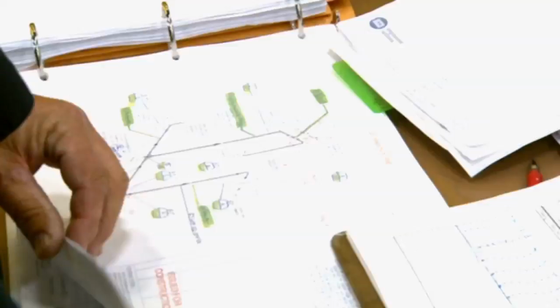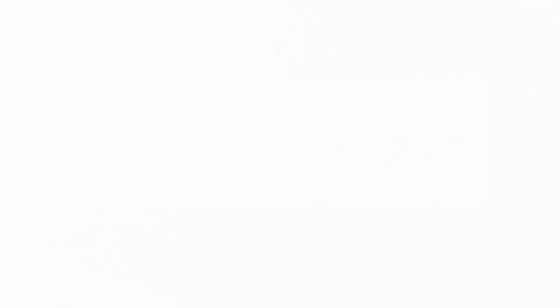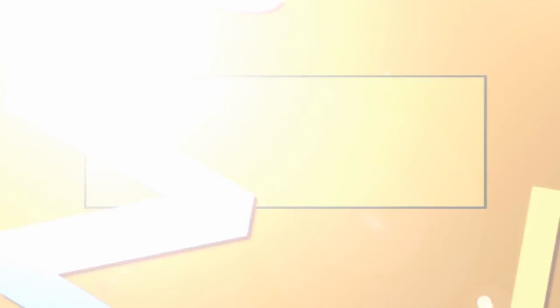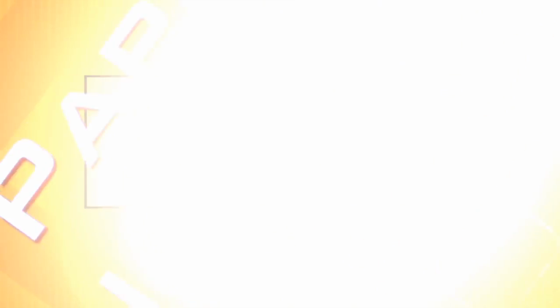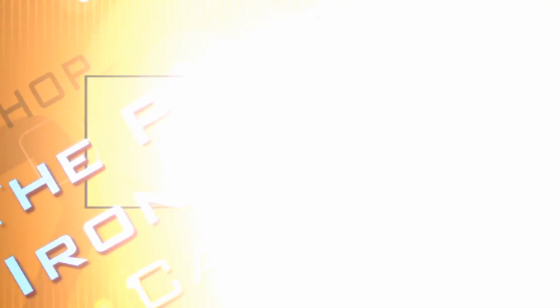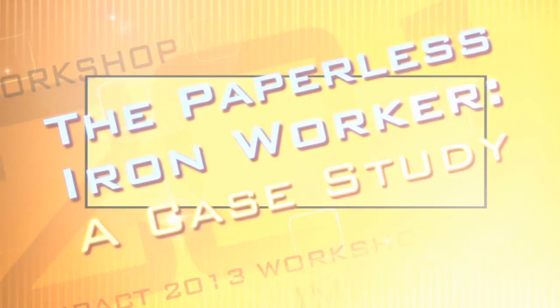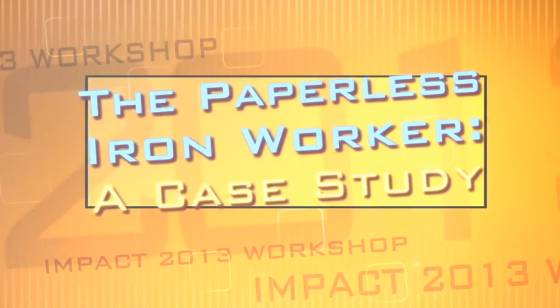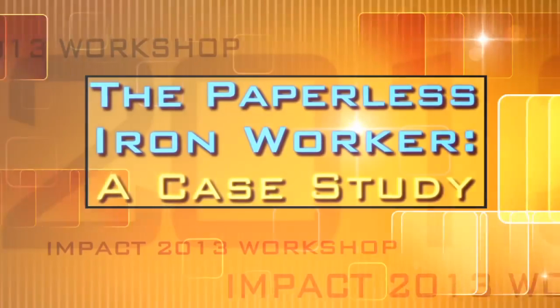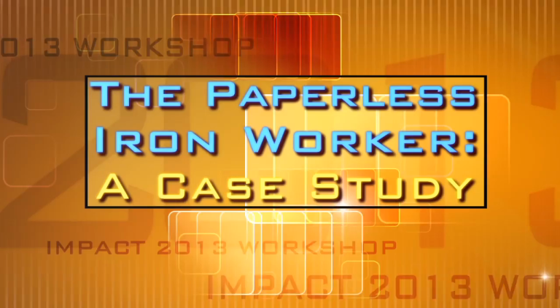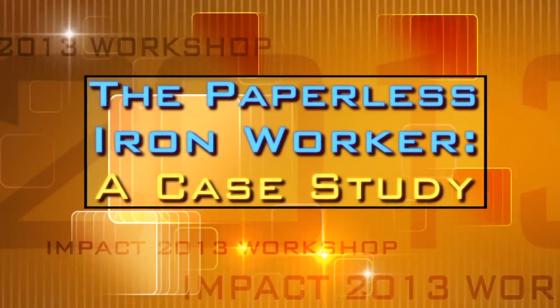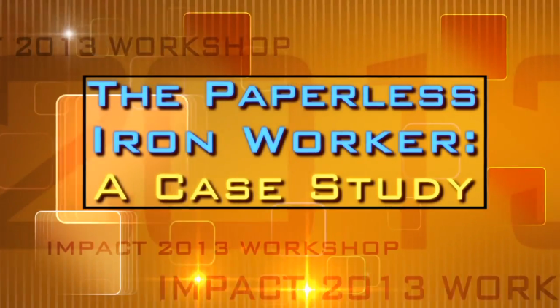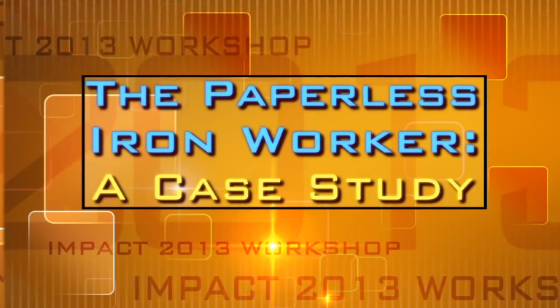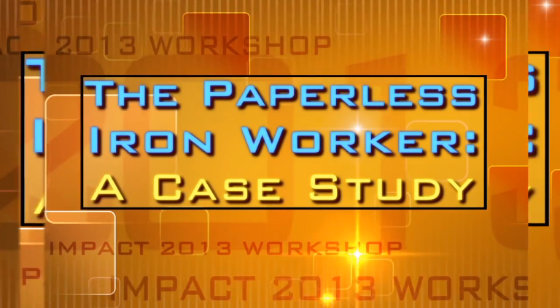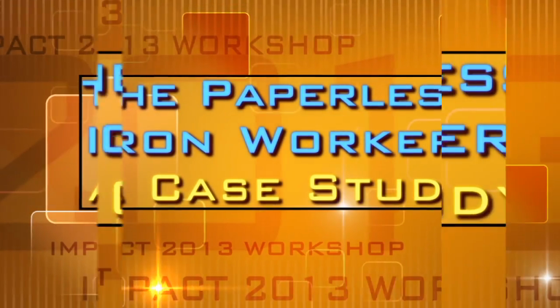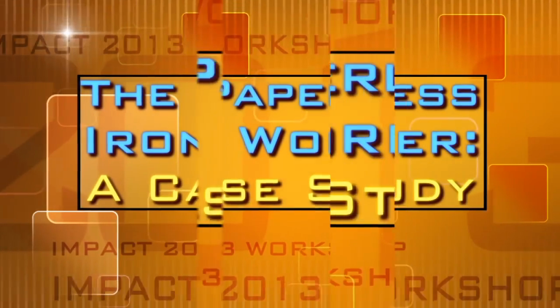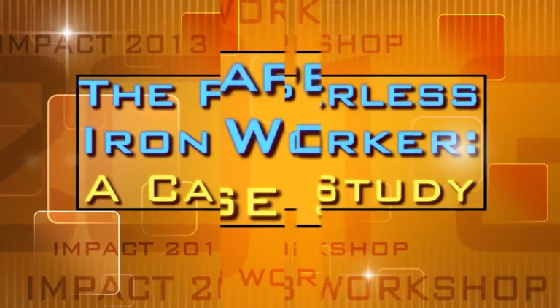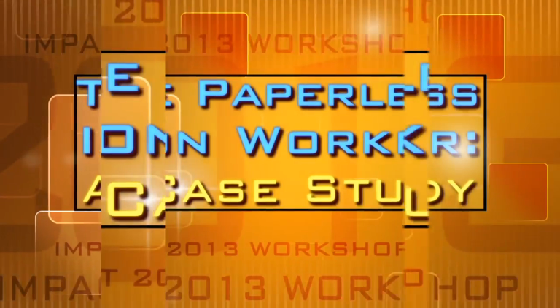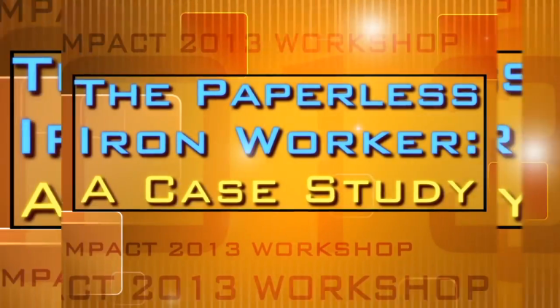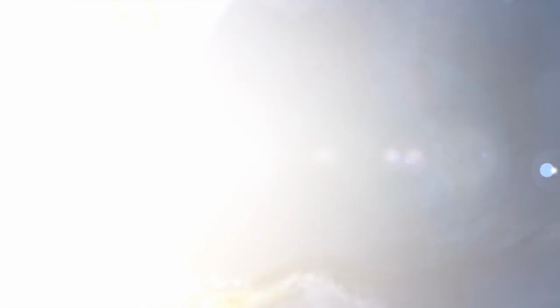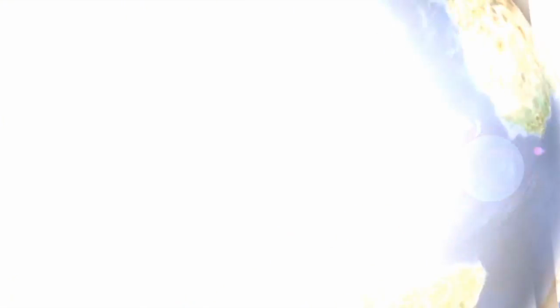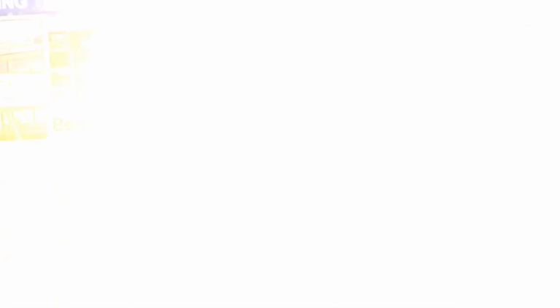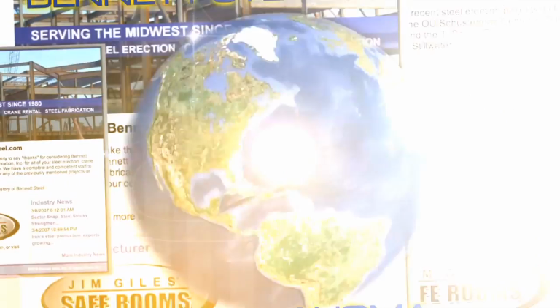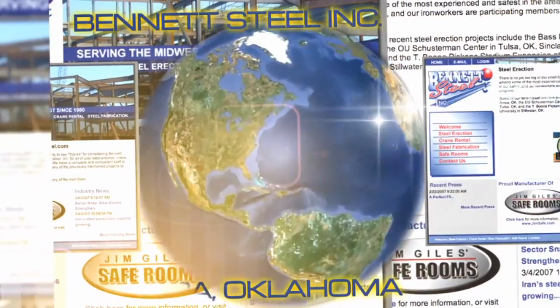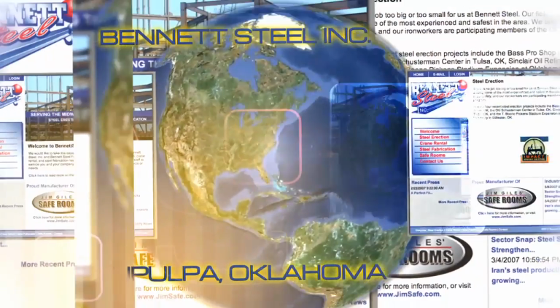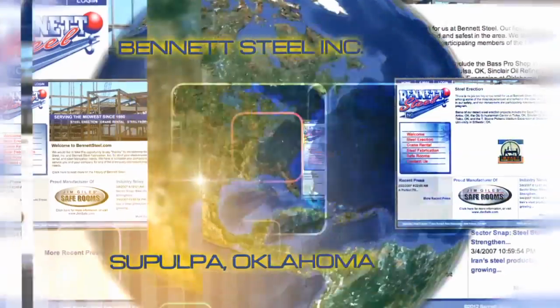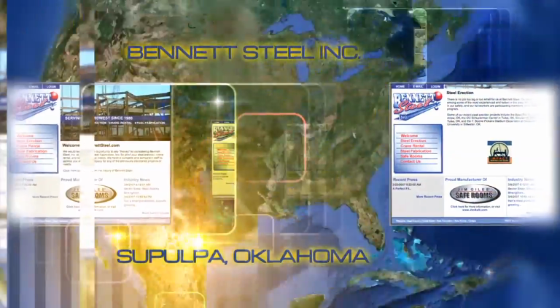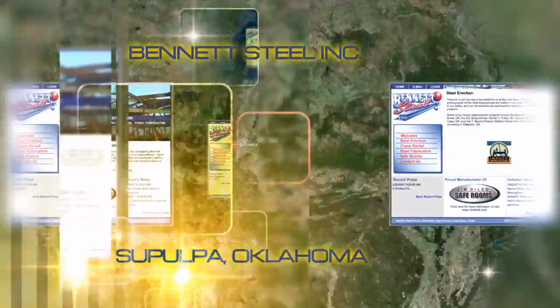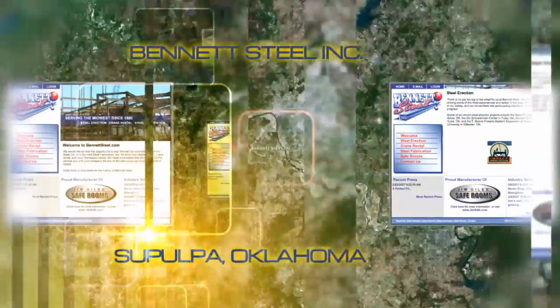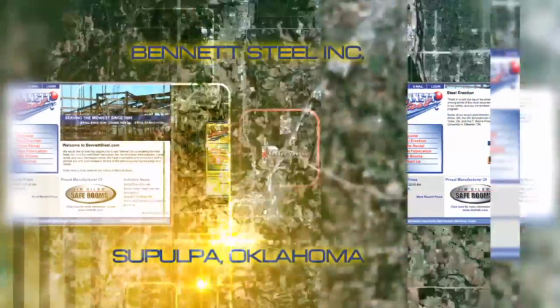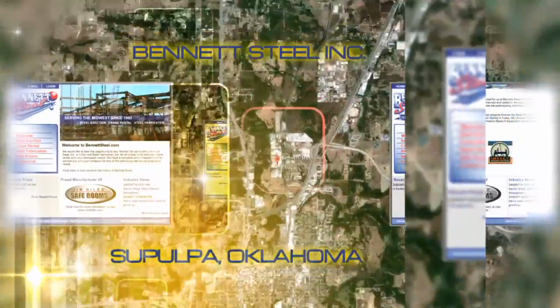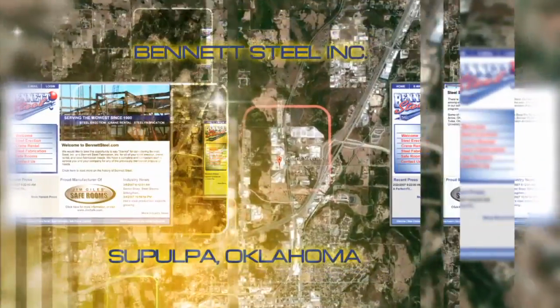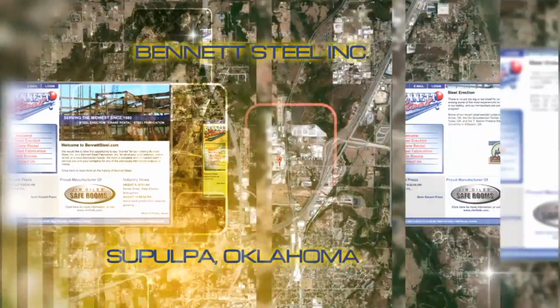But now, in this digital age, there's a better way. Find out how Bennett Steele, Inc. of Sapulpa, Oklahoma kicked the paperwork habit.